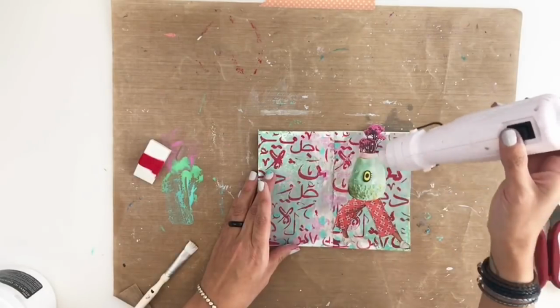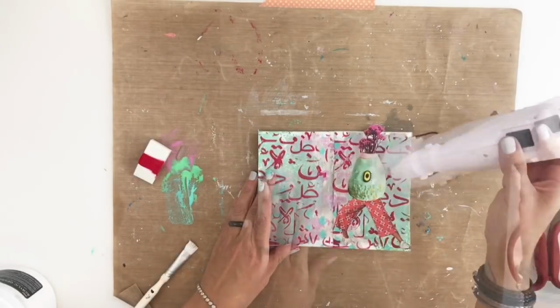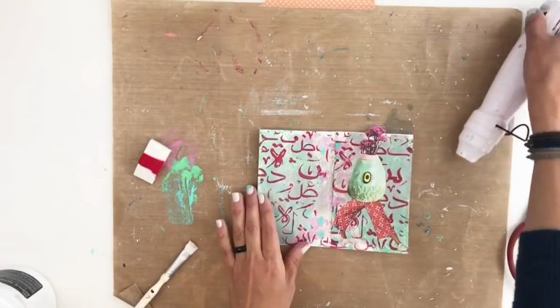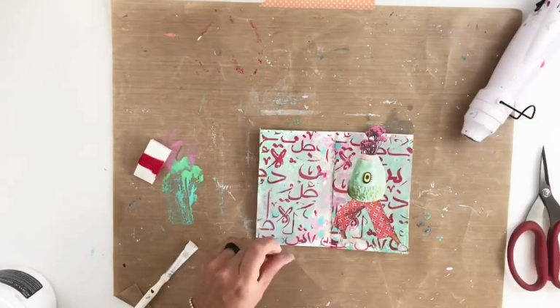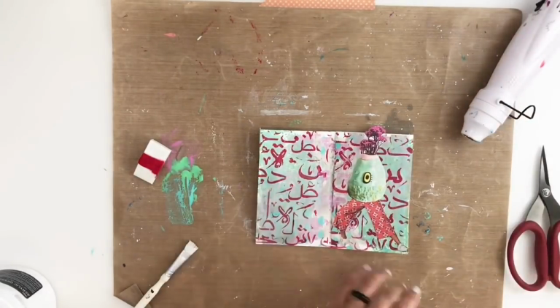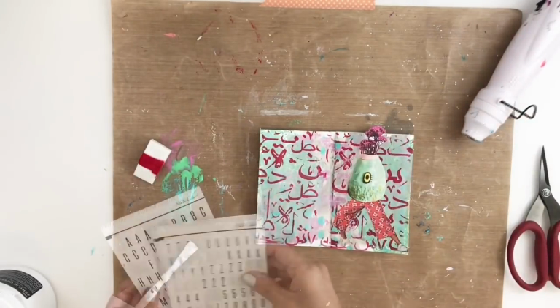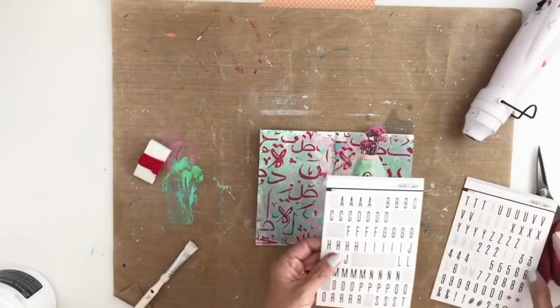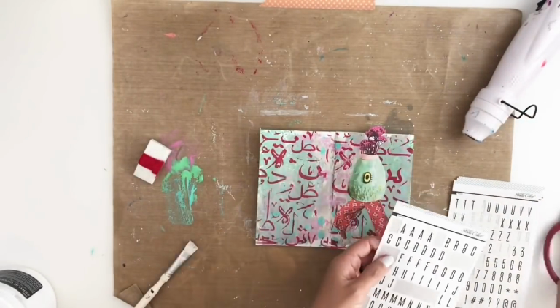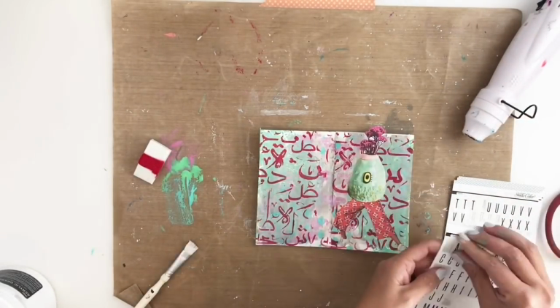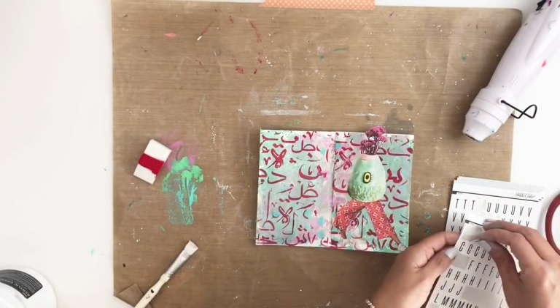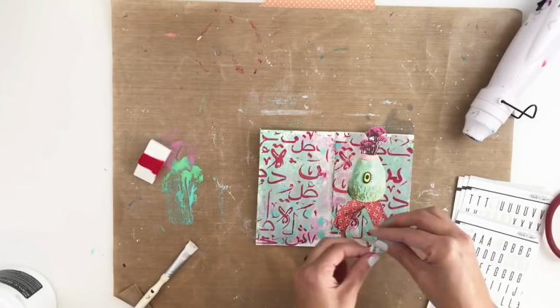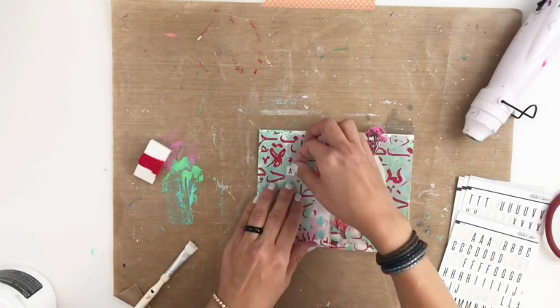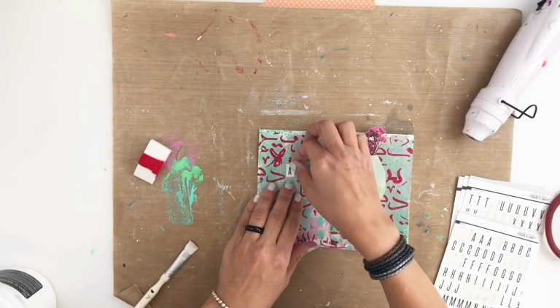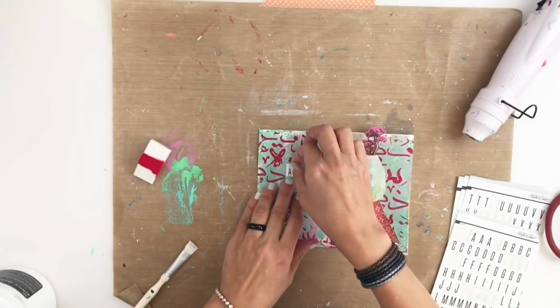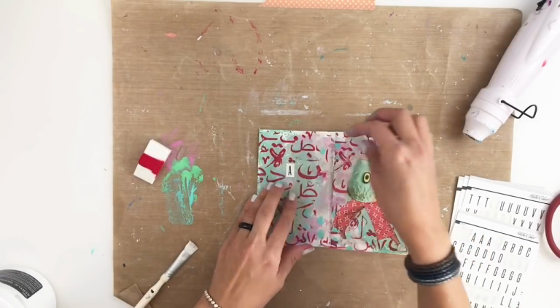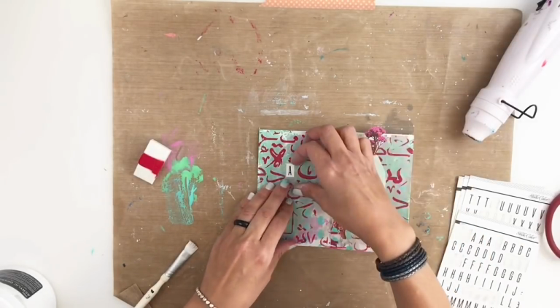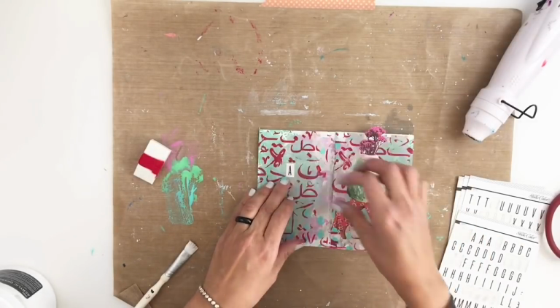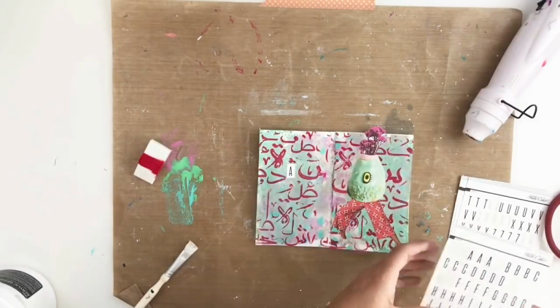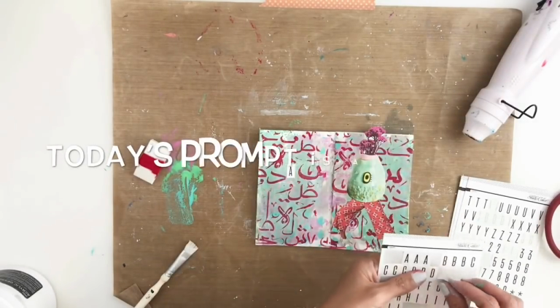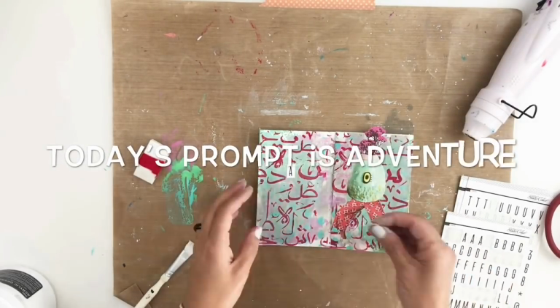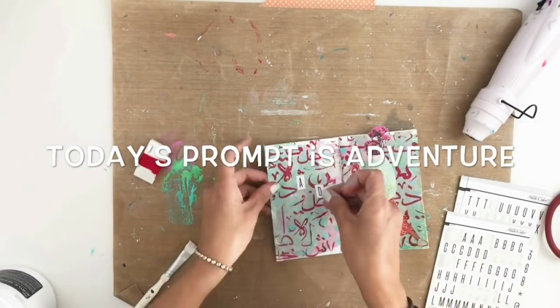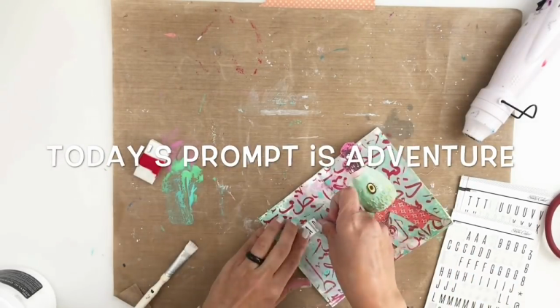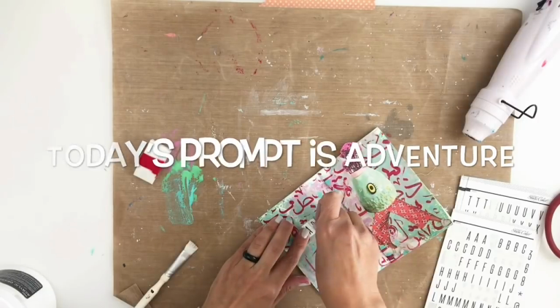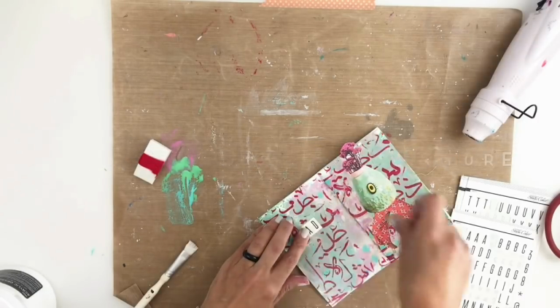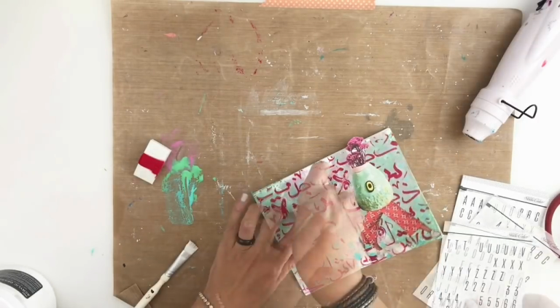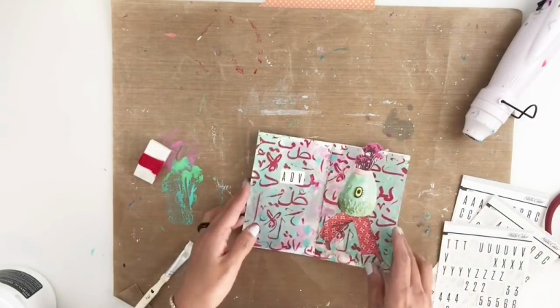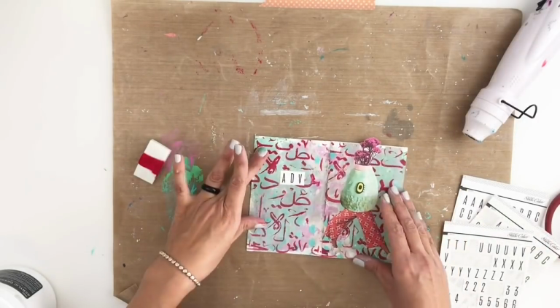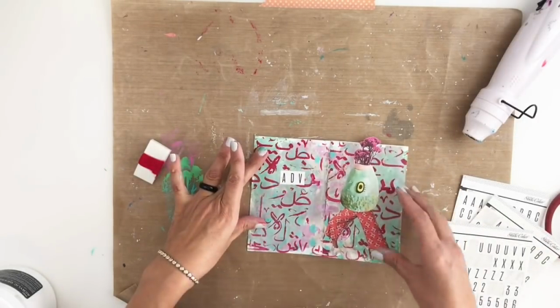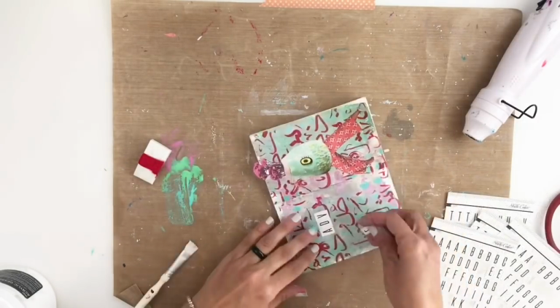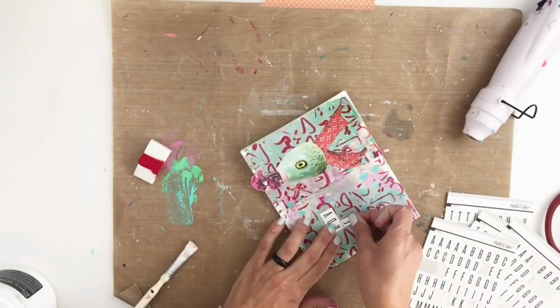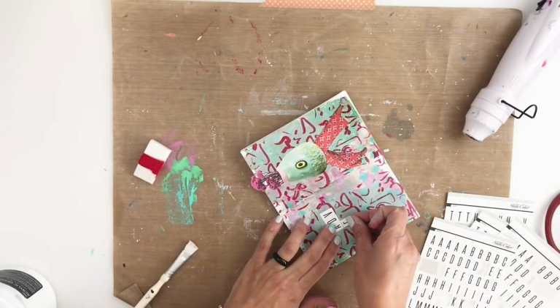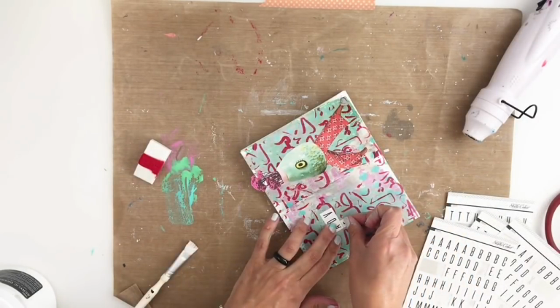Now that everything is dry and ready, I'm gonna grab these Studio Calco alpha stickers and I'm gonna spell out 'adventure,' because that is our word for today, and I'm just gonna stick it on the opposite side of the page.